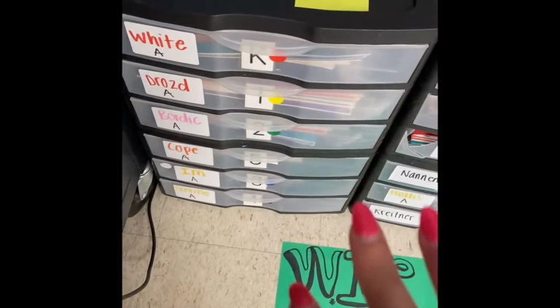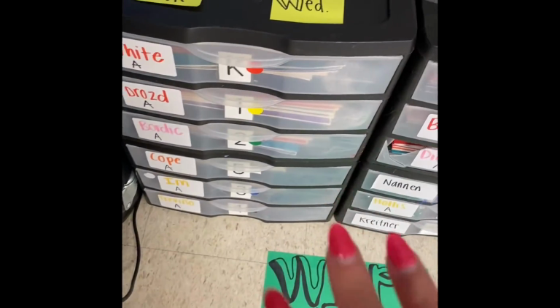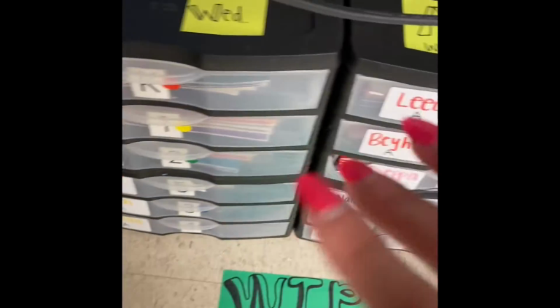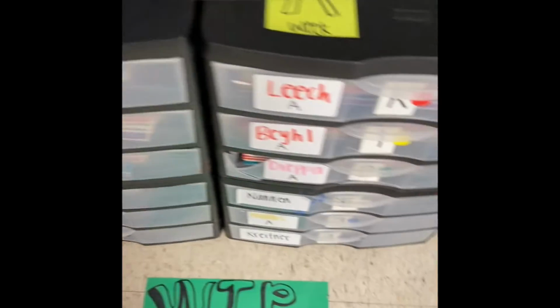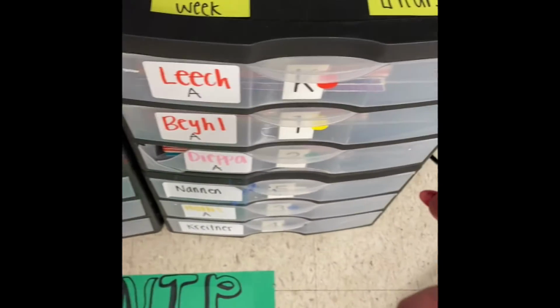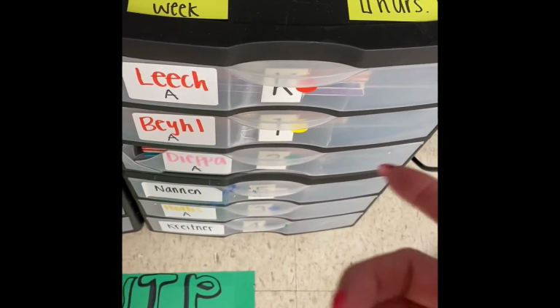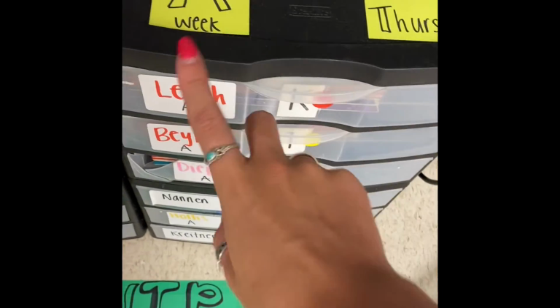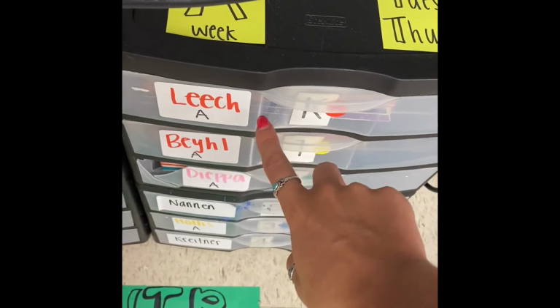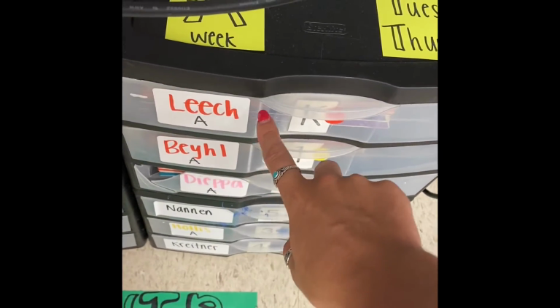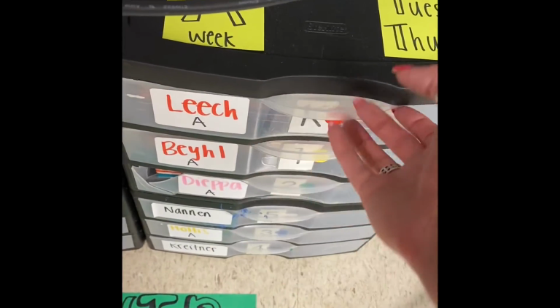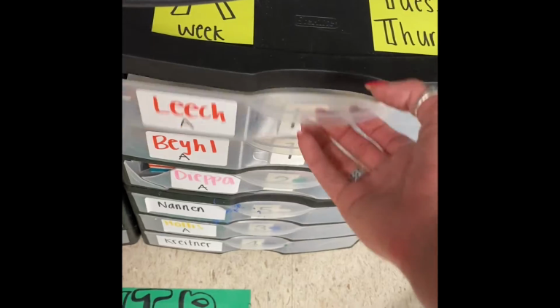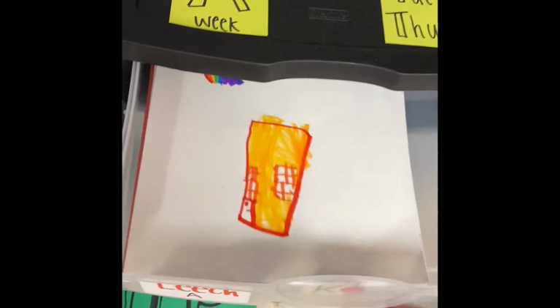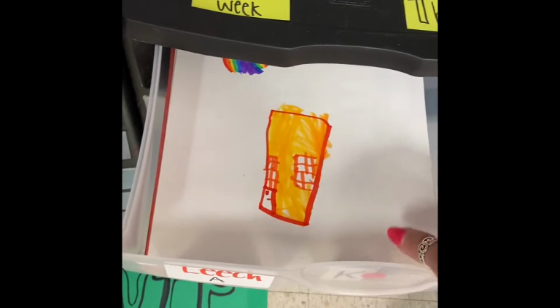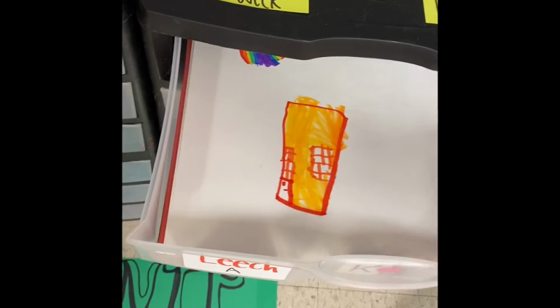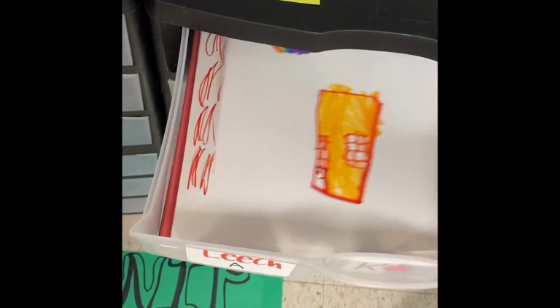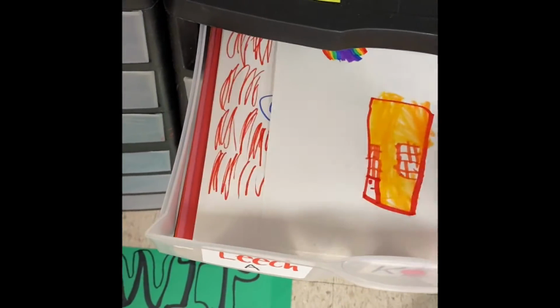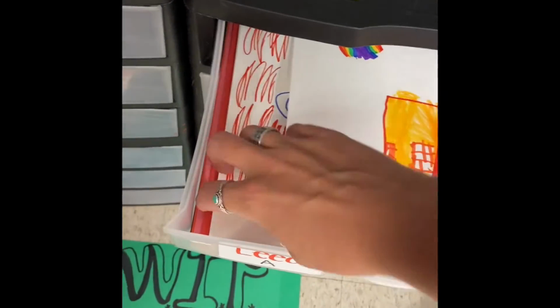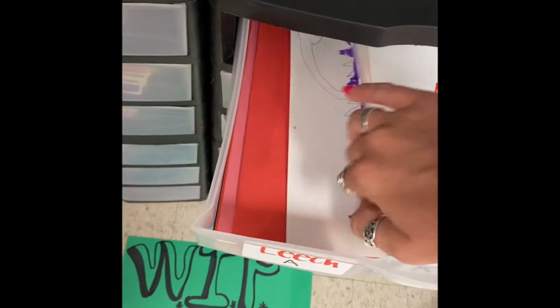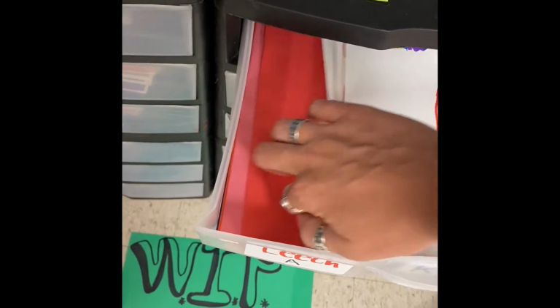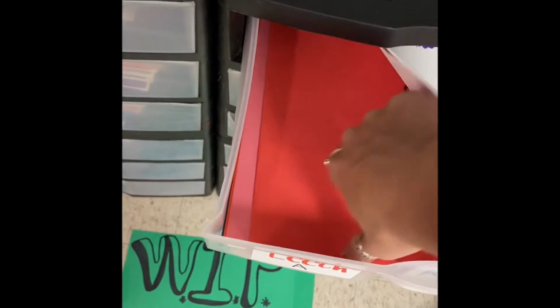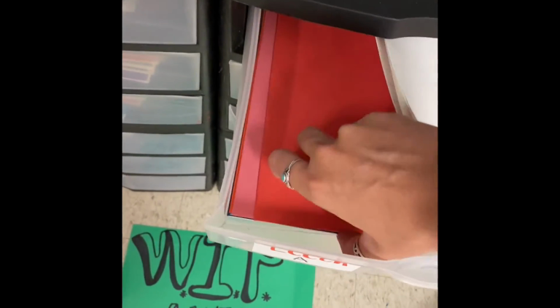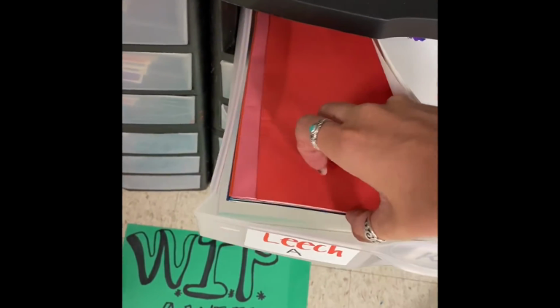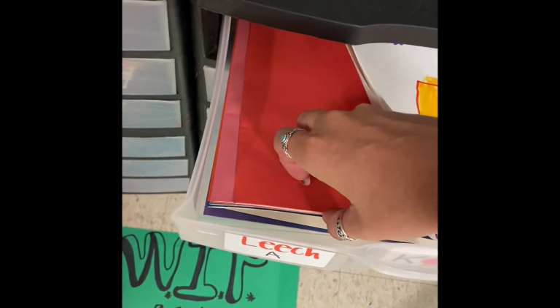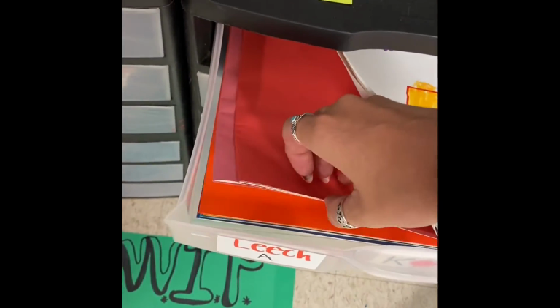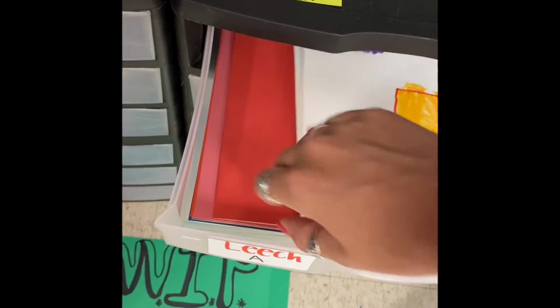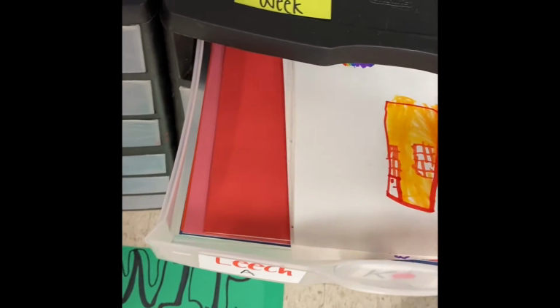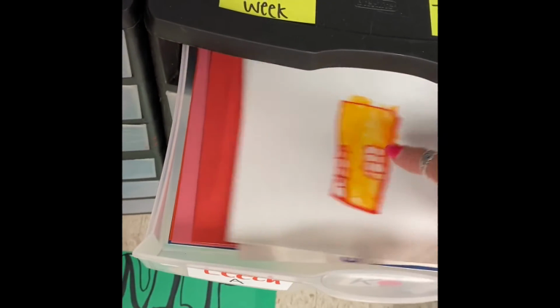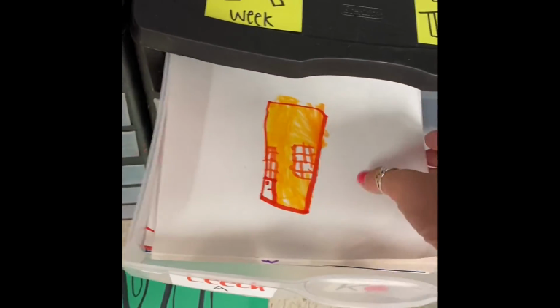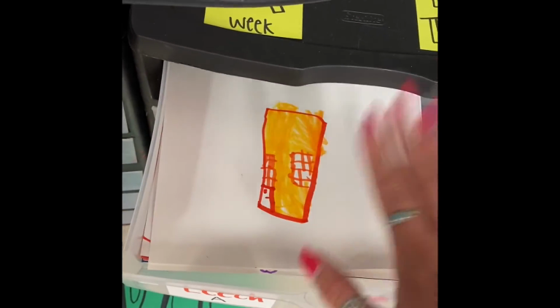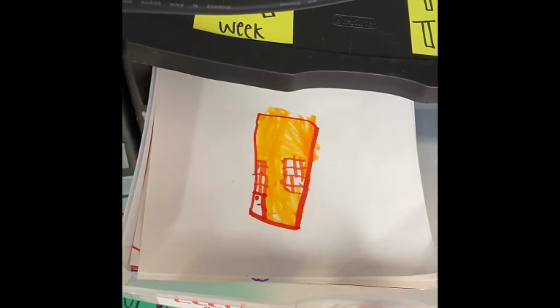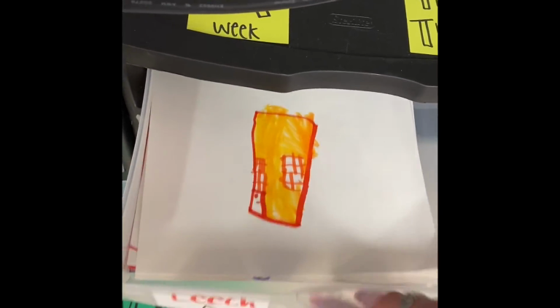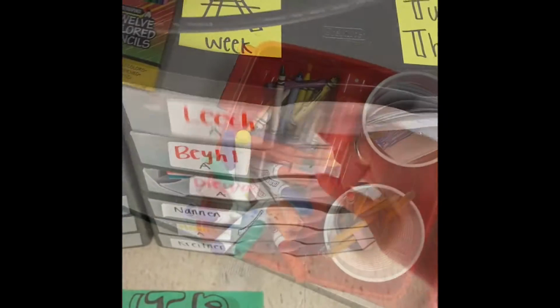Because they switch halfway through, the next class you'll get is leech. So again, you'll go through, find their rainbow folders, stick them out, and when it's cleanup time, put them back in the drawer.